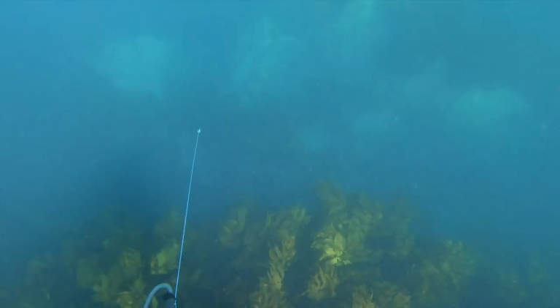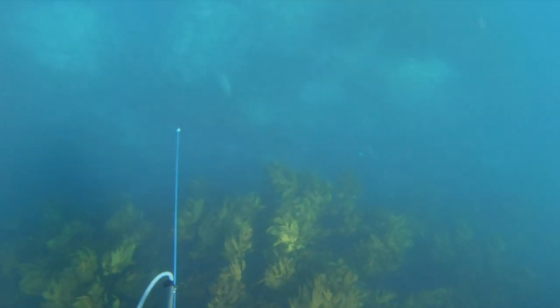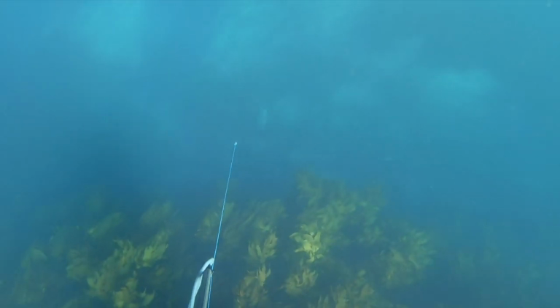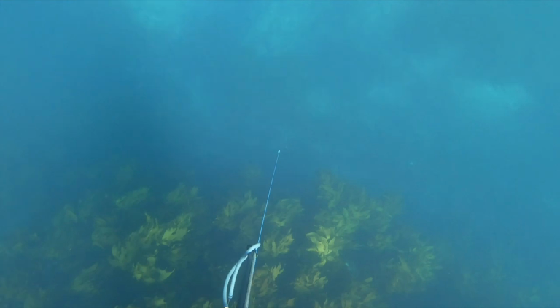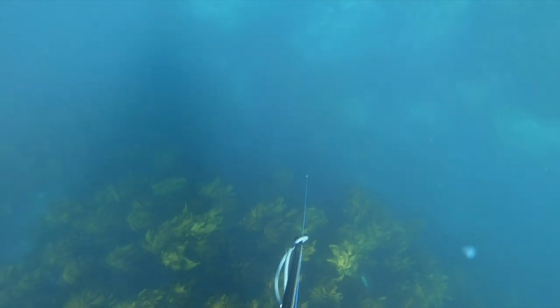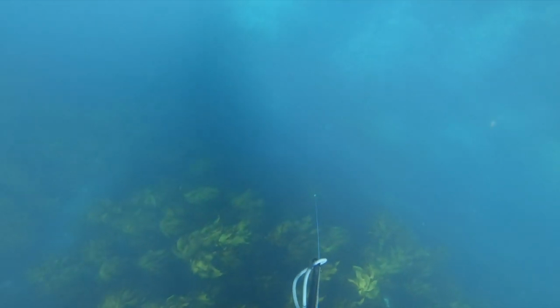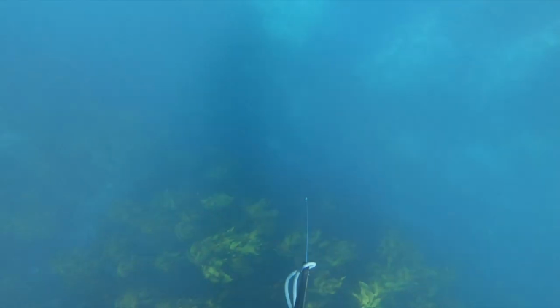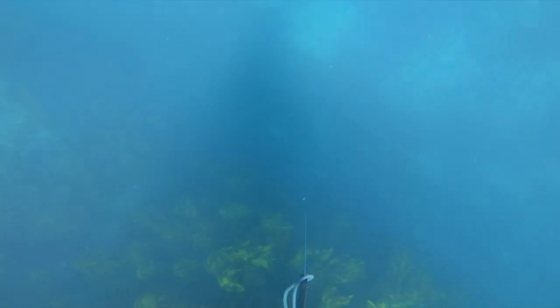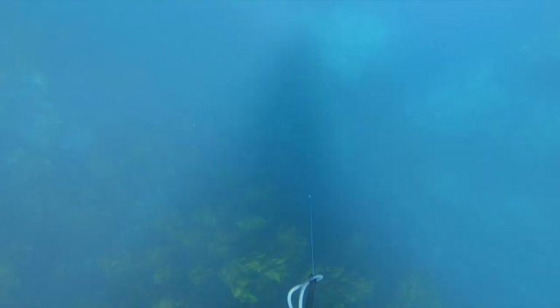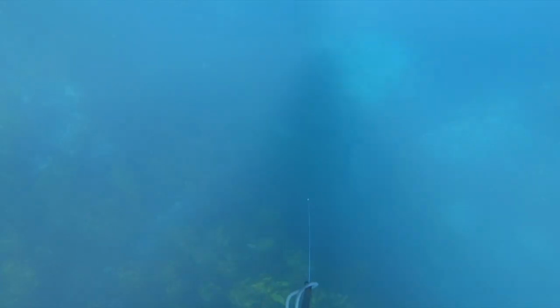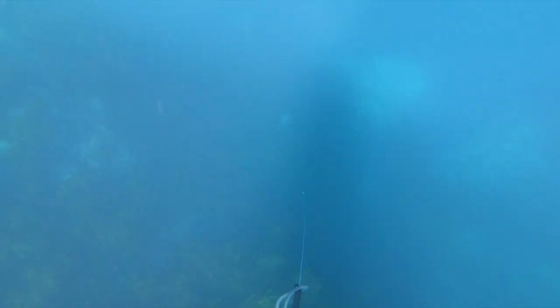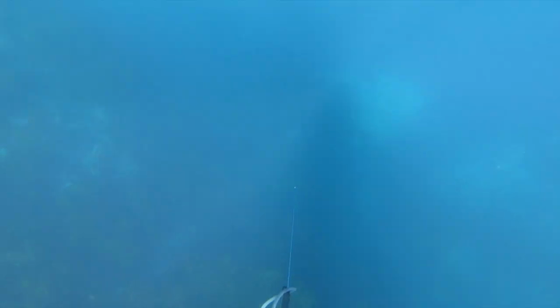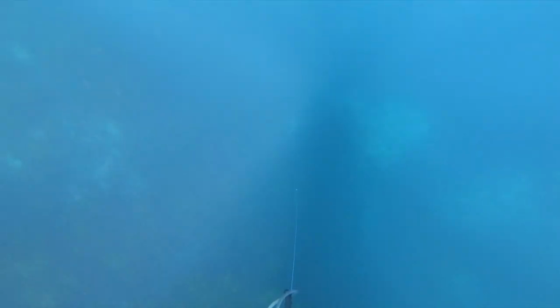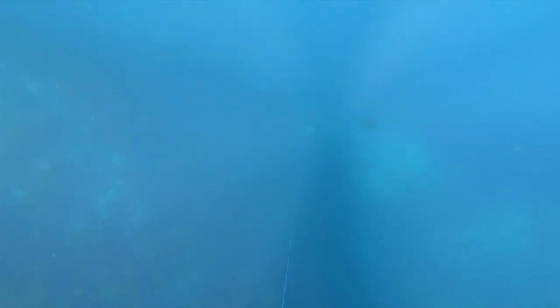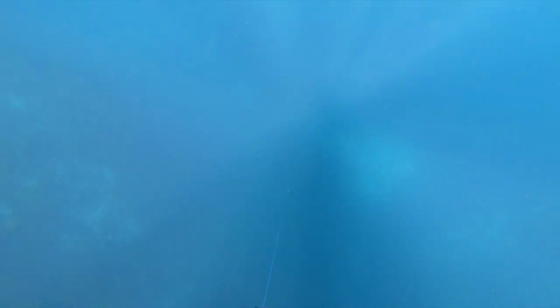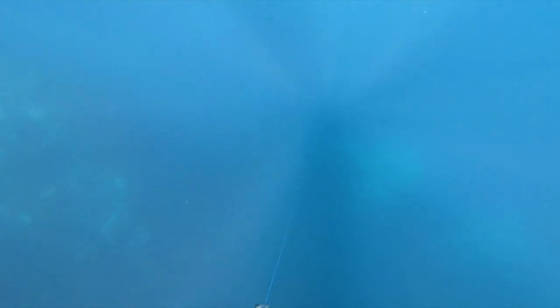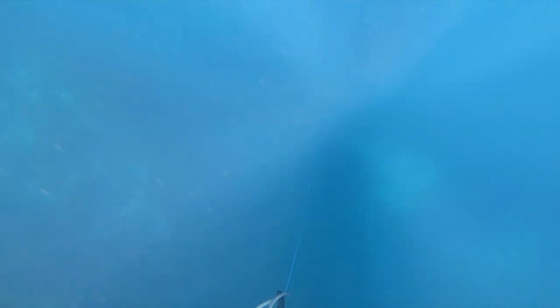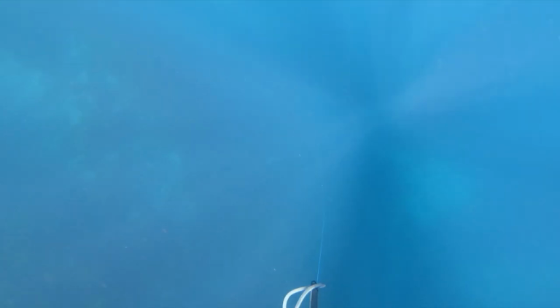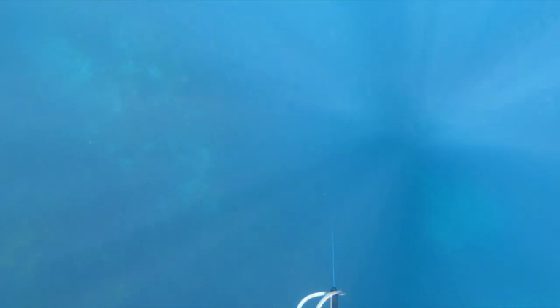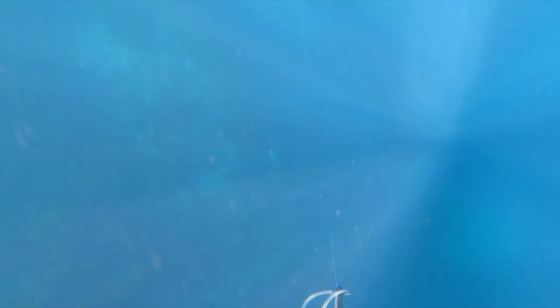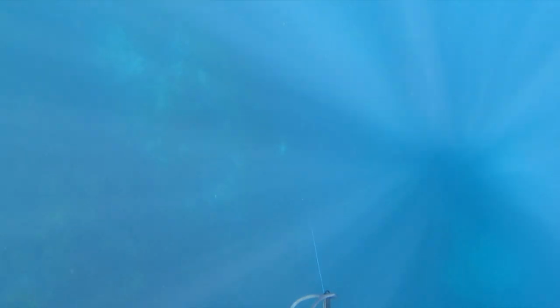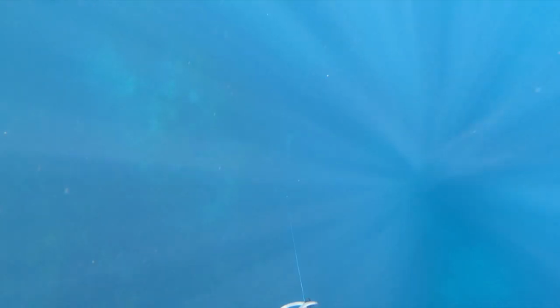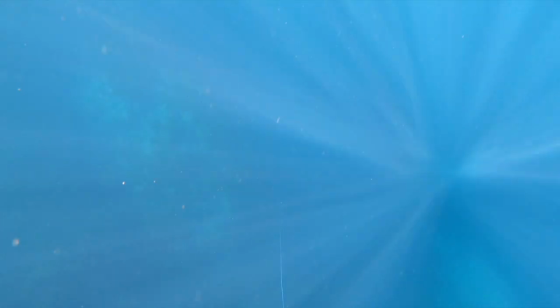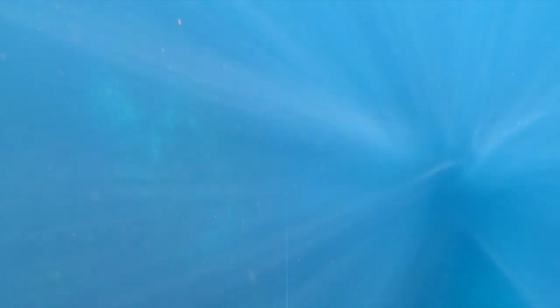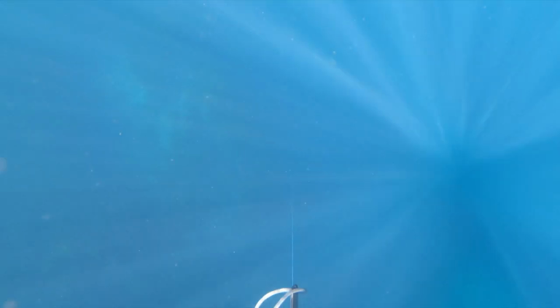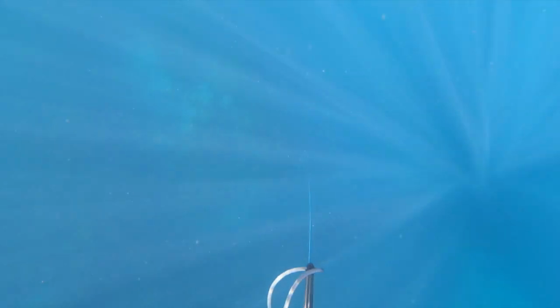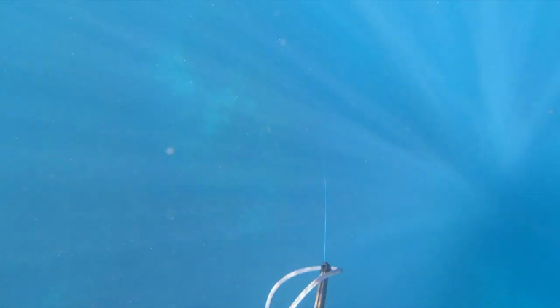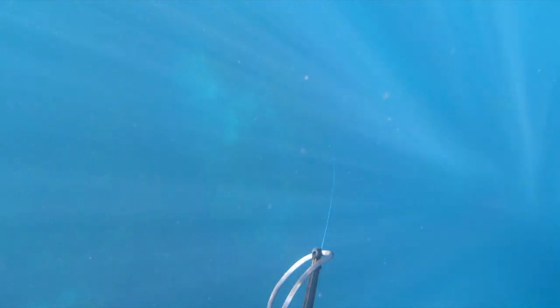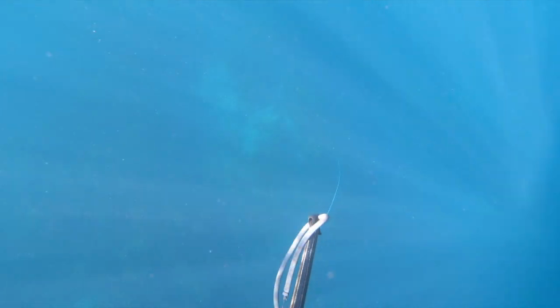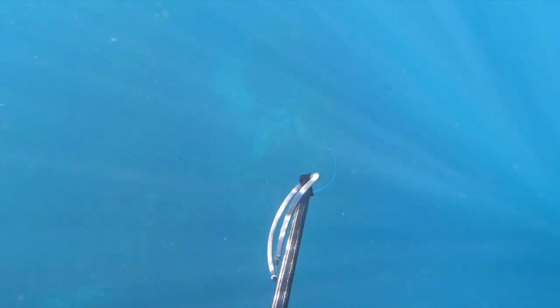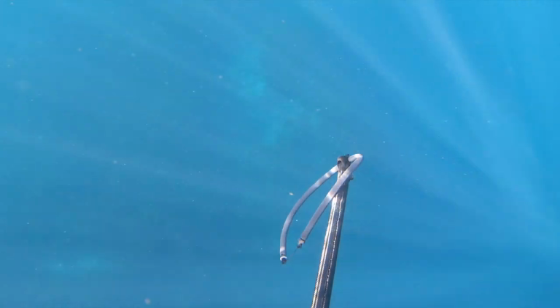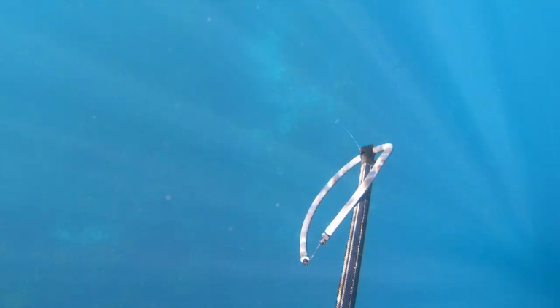It's not a great shot, but this is when the reel comes into play. You can see it's pulling line from the reel while I'm holding onto the gun — this is the idea of using a reel on your gun, so I don't have to have the float line attached and I don't have to let the gun go.